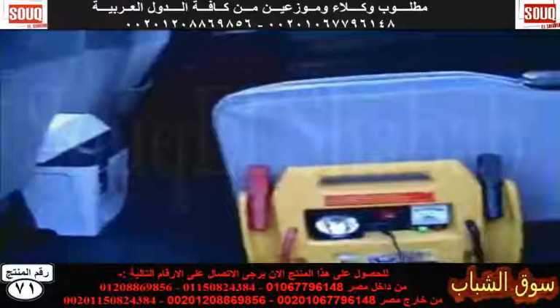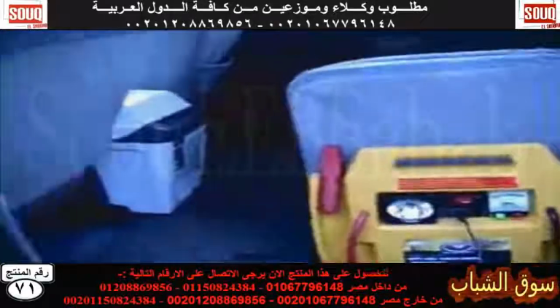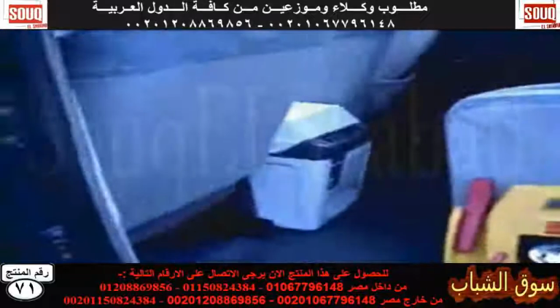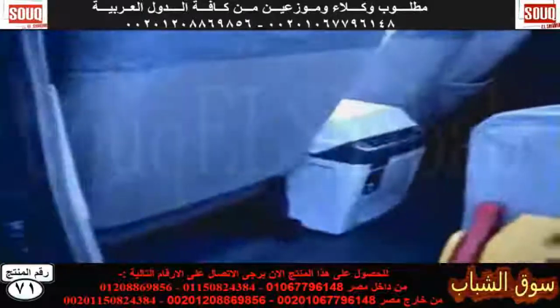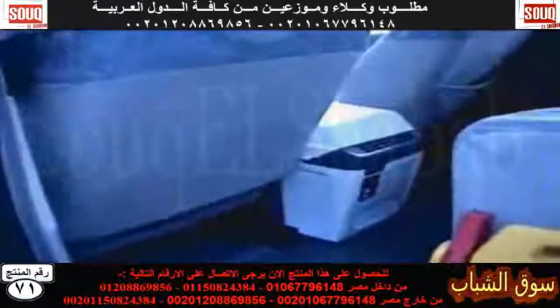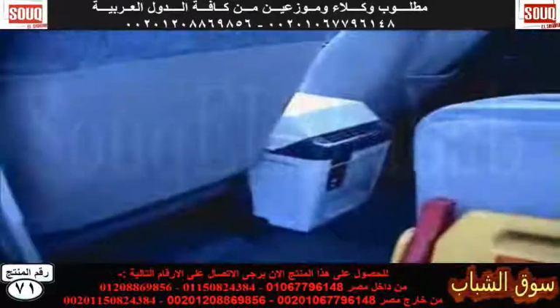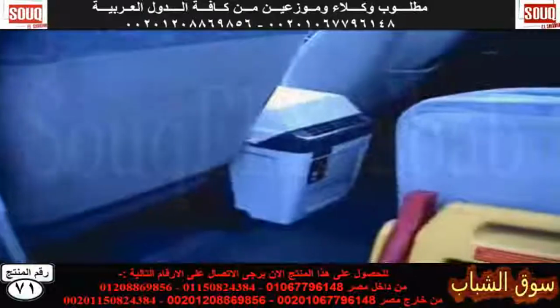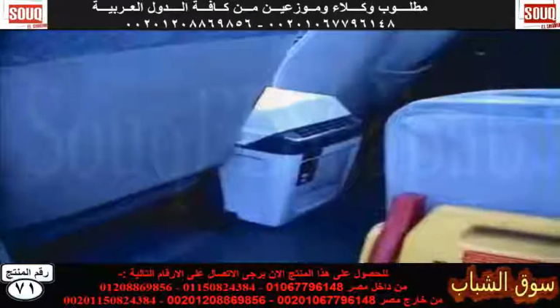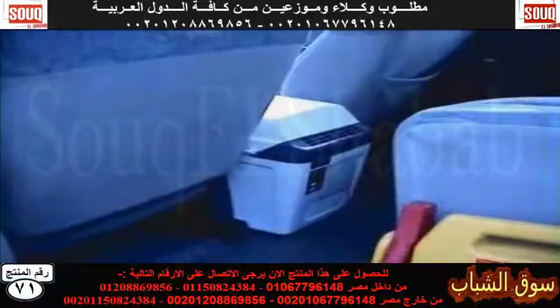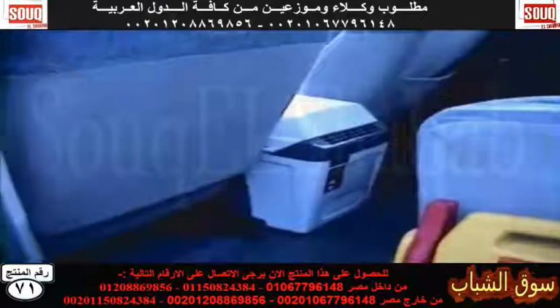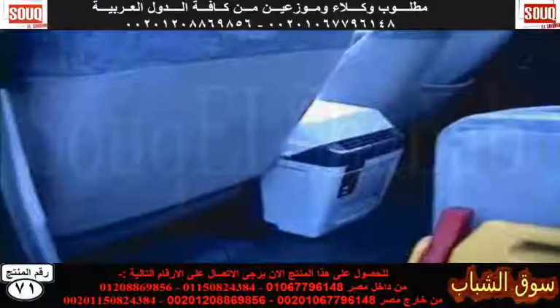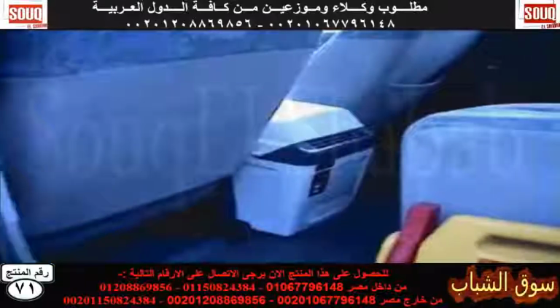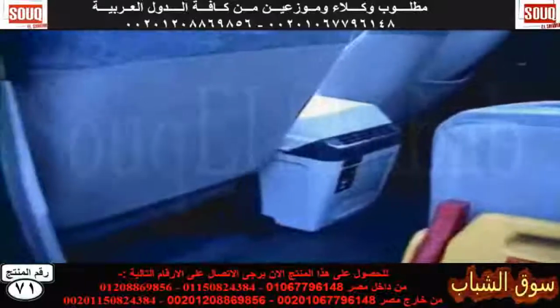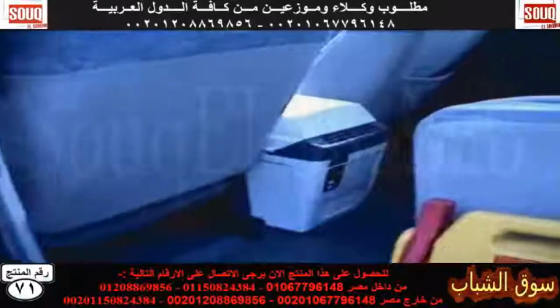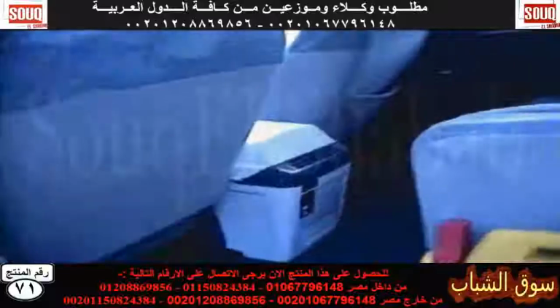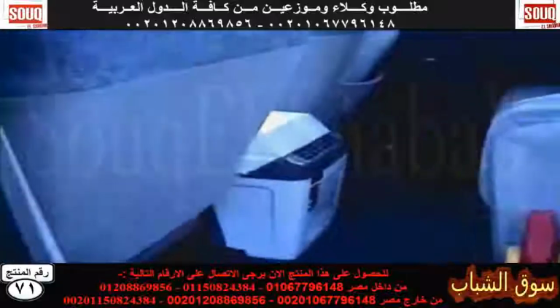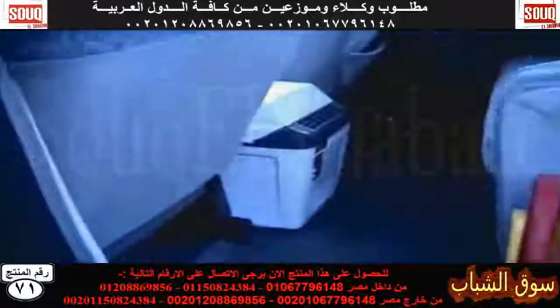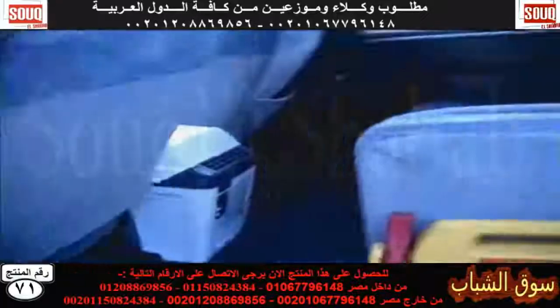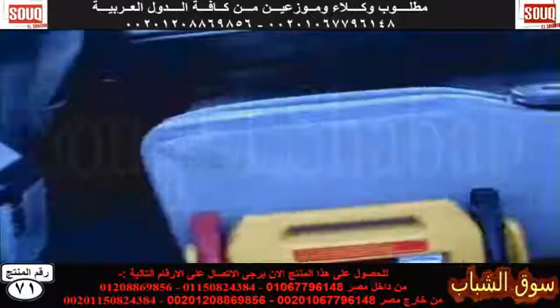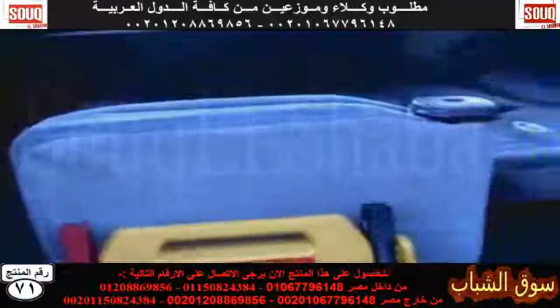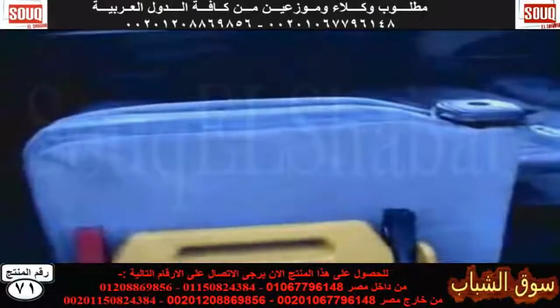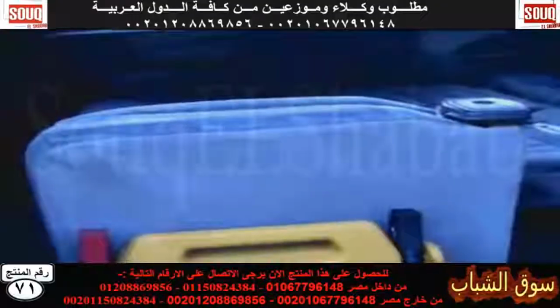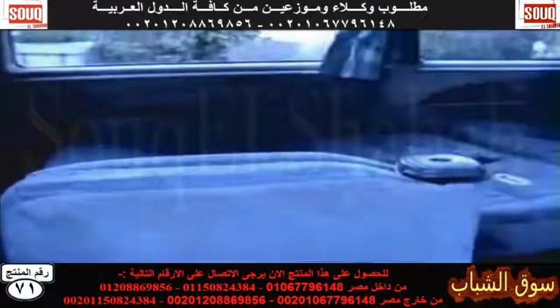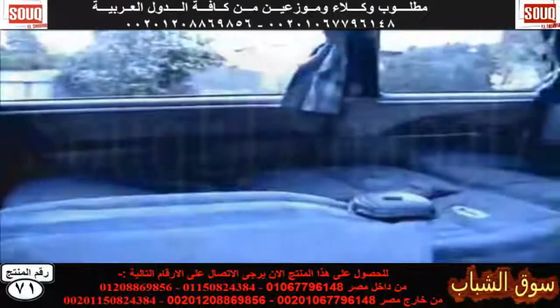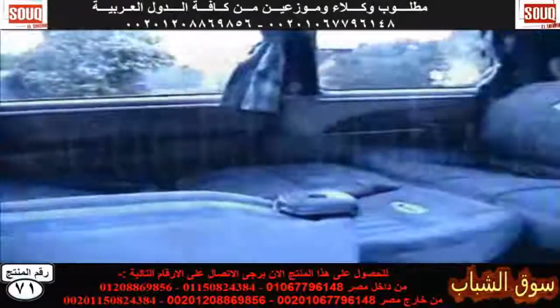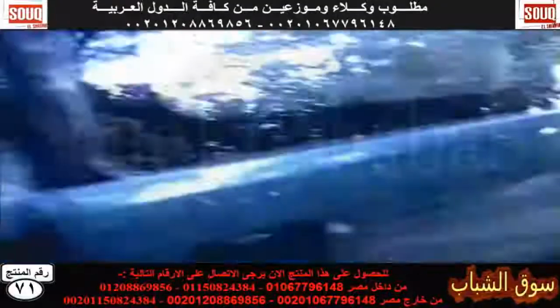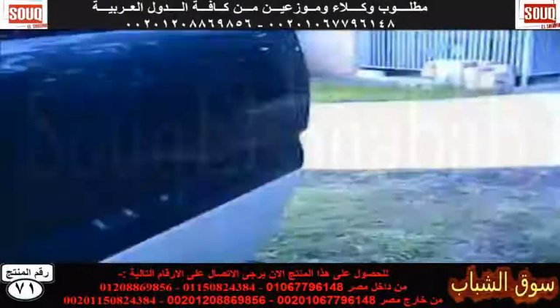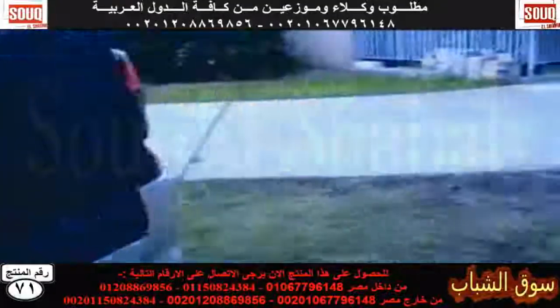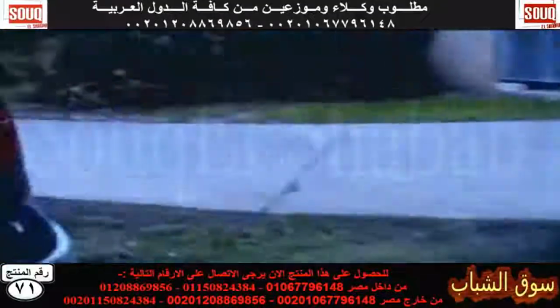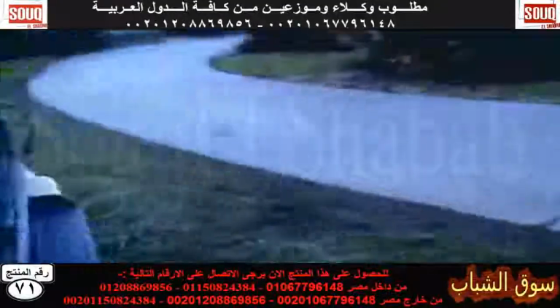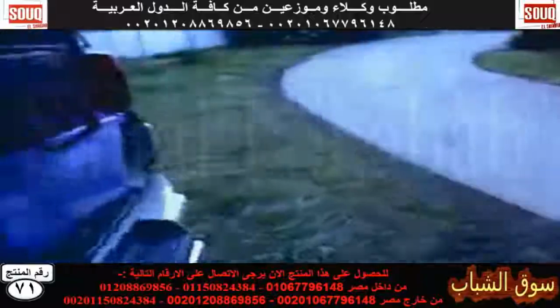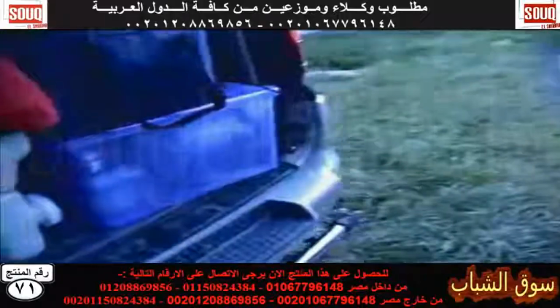Other useful things to have: small van fridge, as mentioned earlier, the port-a-potty, and a small camp stove, which are excellent for cooking on. I do believe I've got one in the back here.